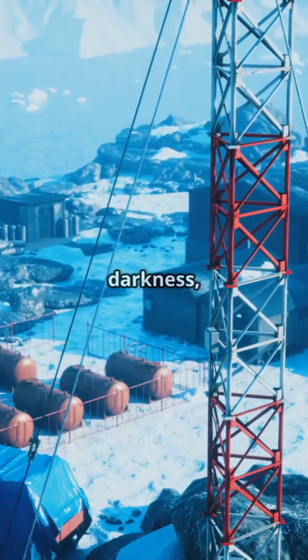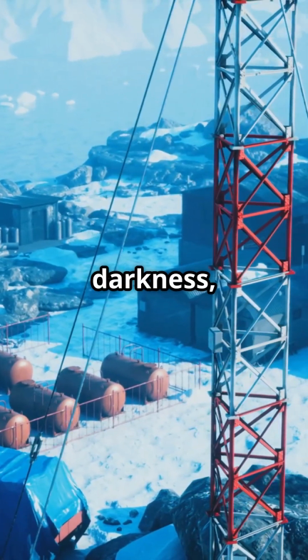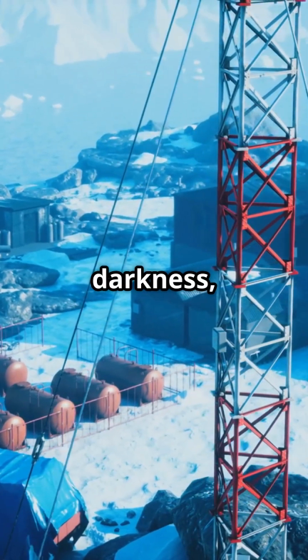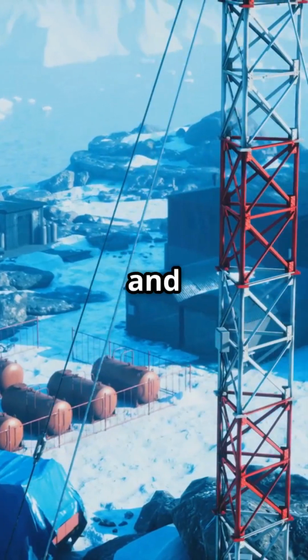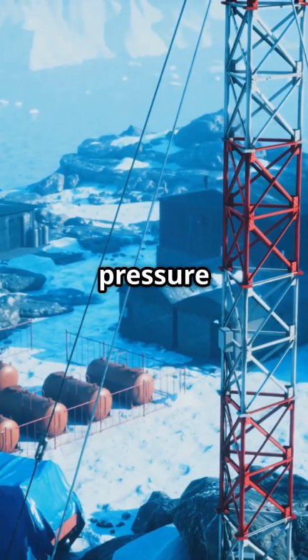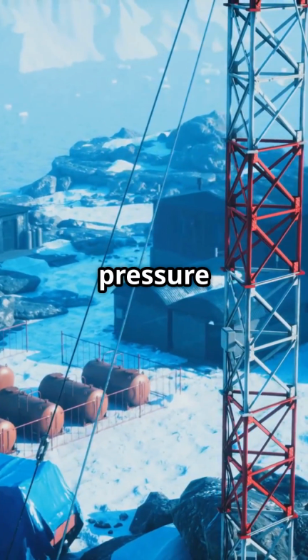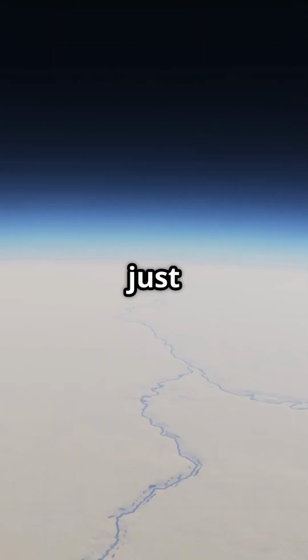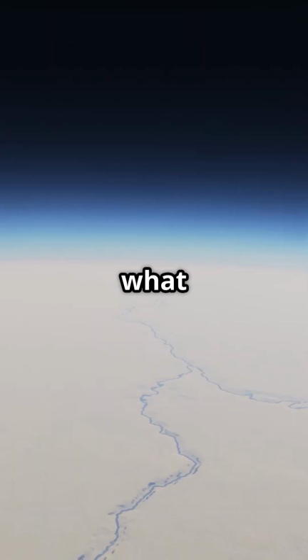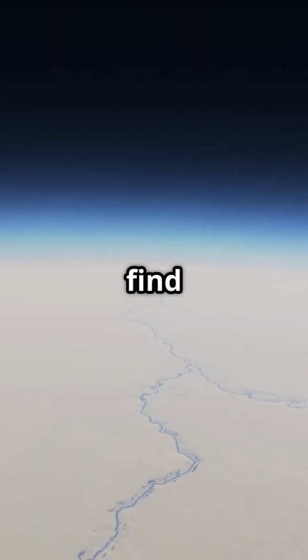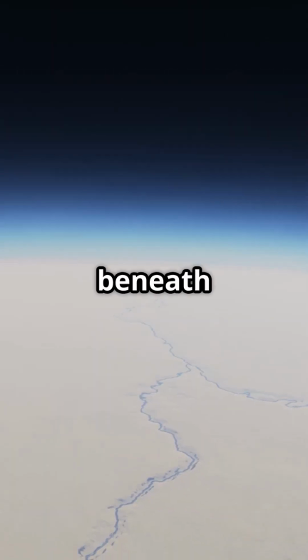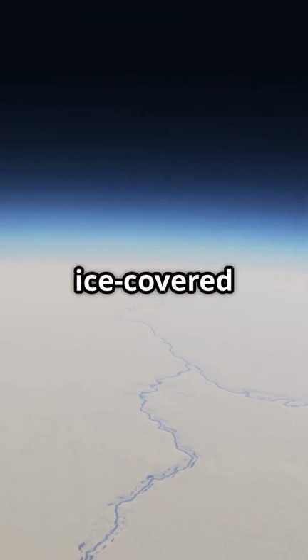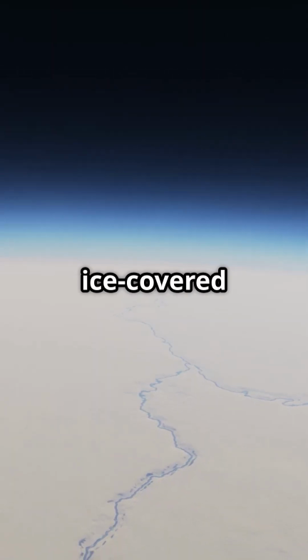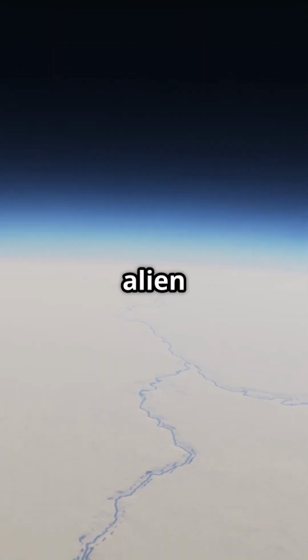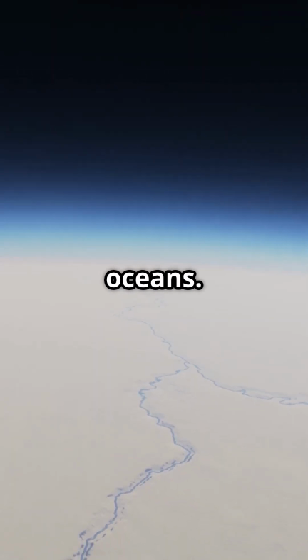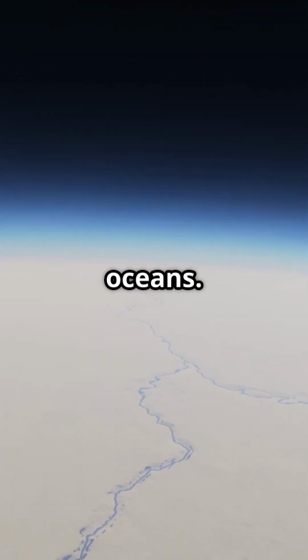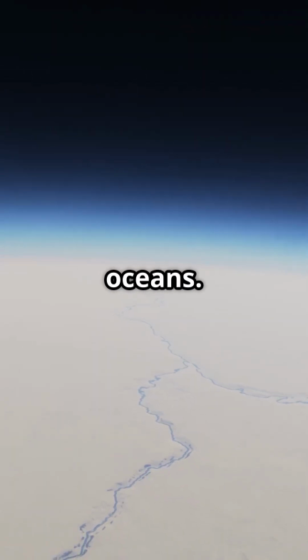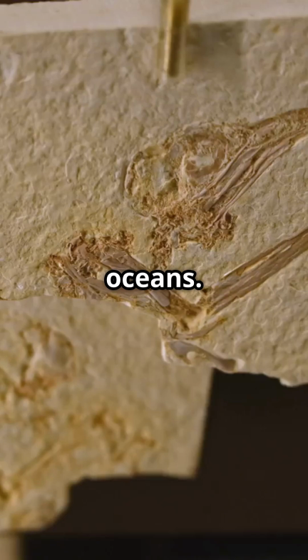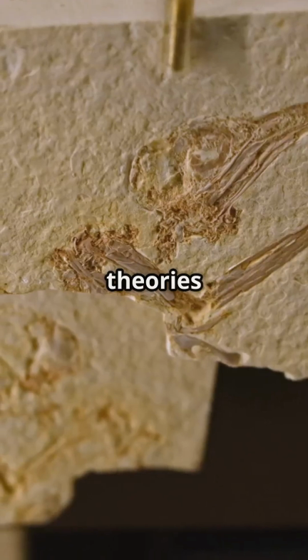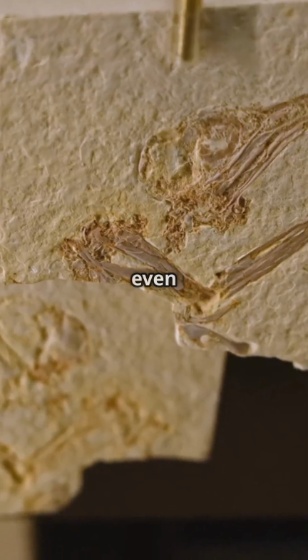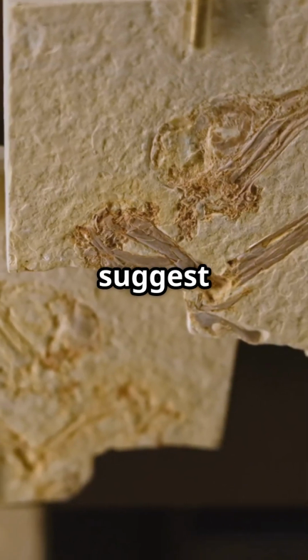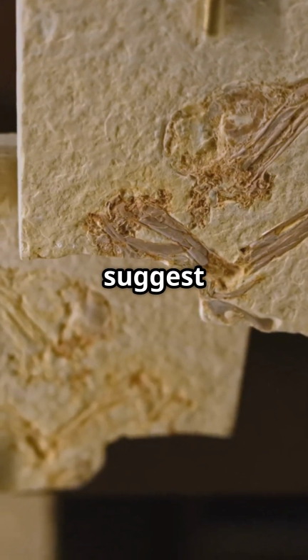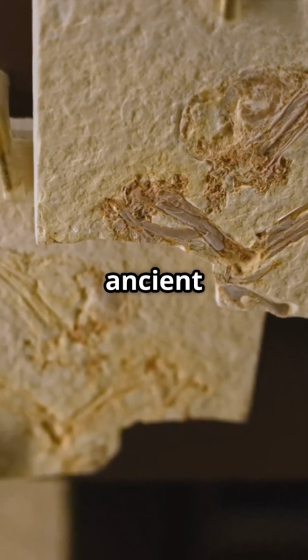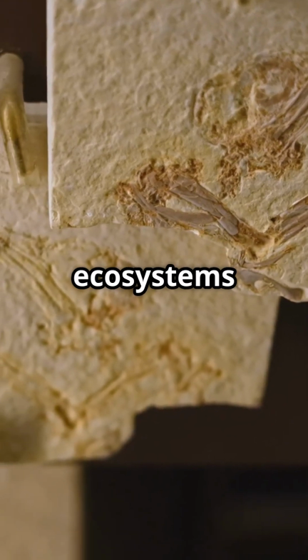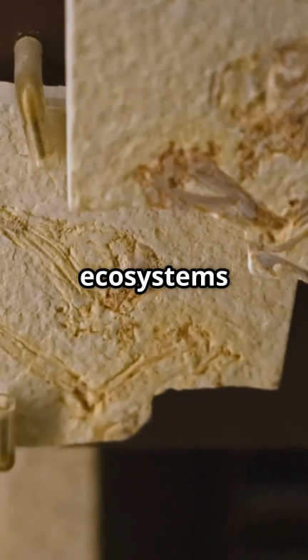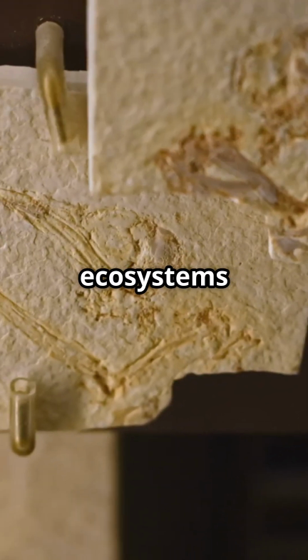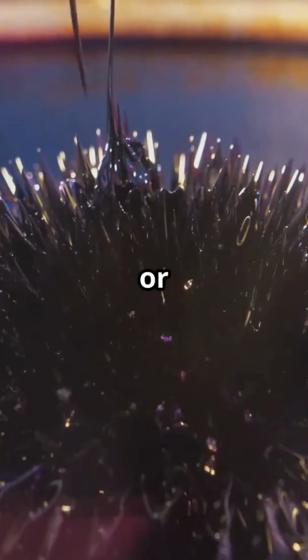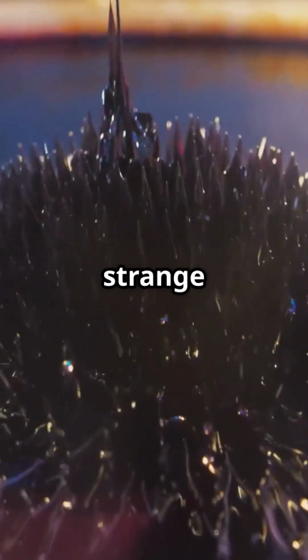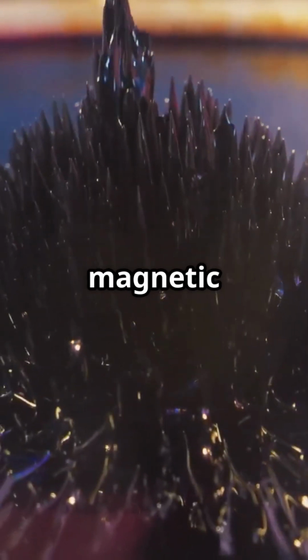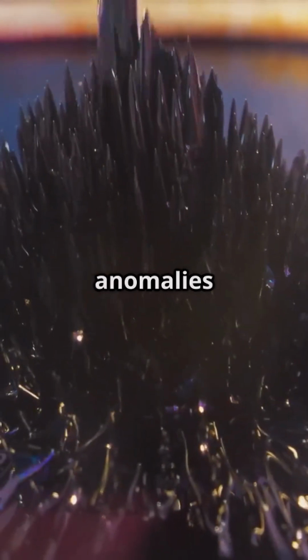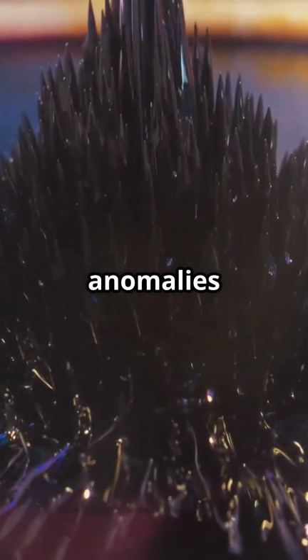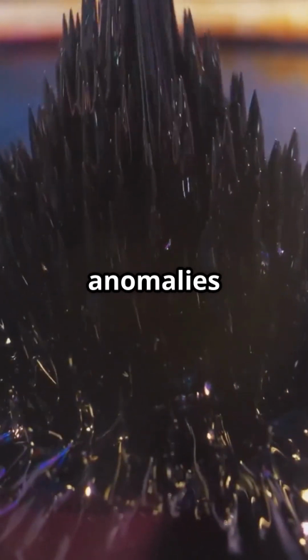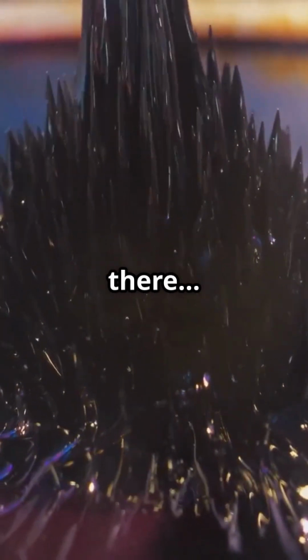darkness, and pressure — just like what we'd find beneath ice-covered alien oceans. Some theories even suggest ancient ecosystems or strange magnetic anomalies down there.